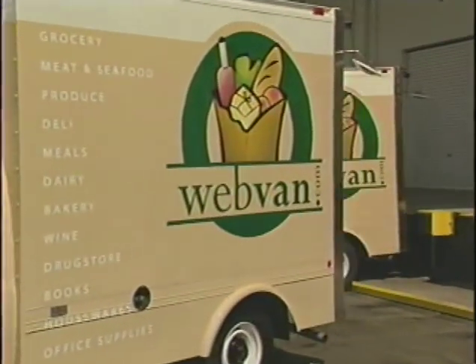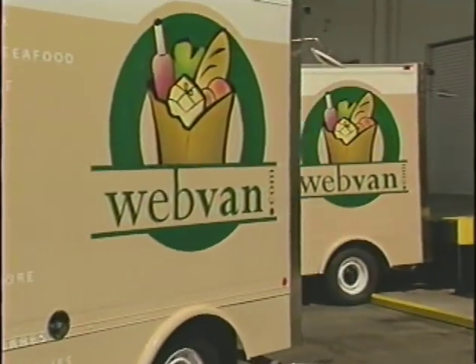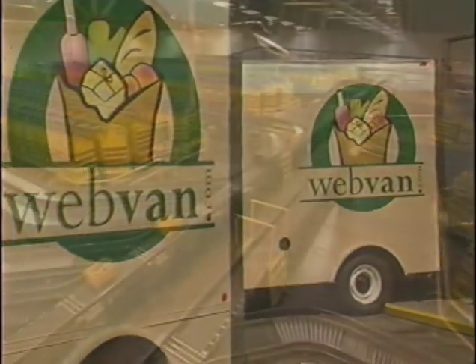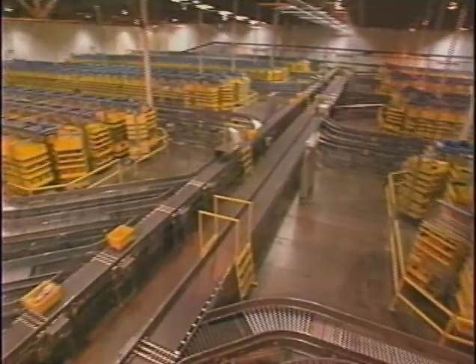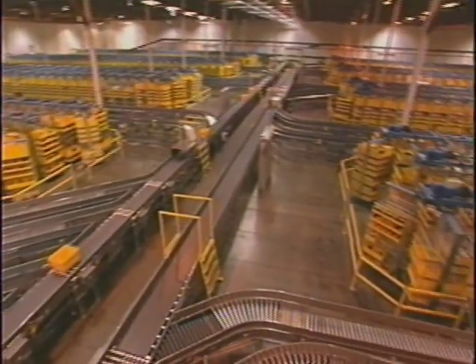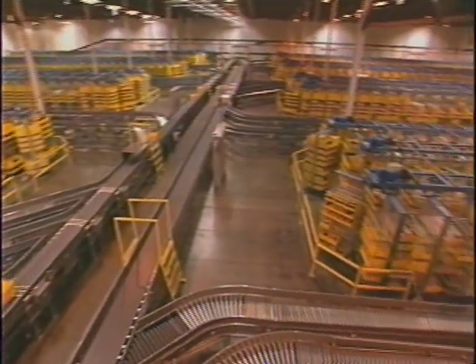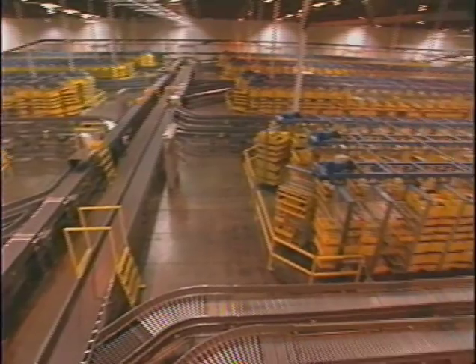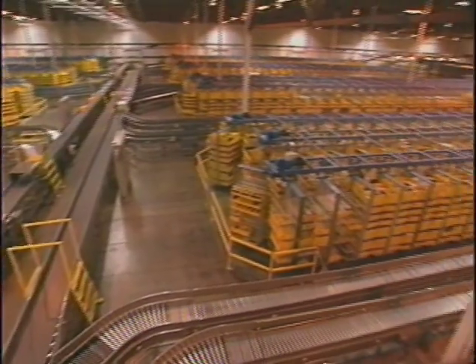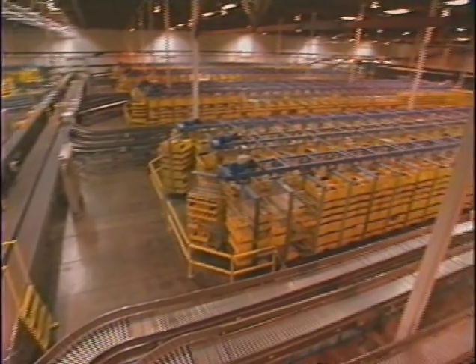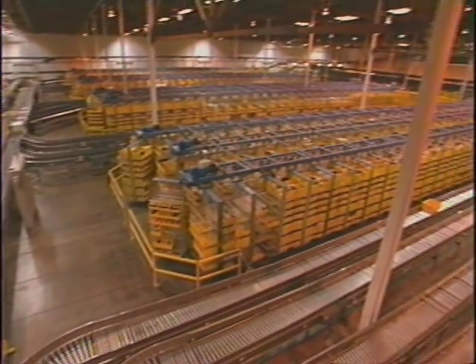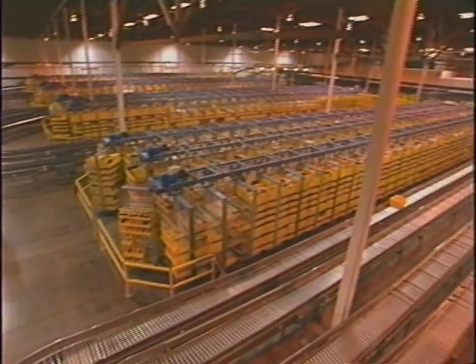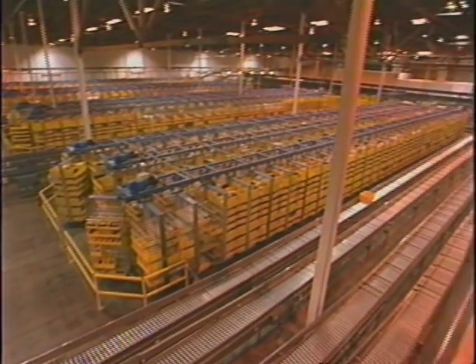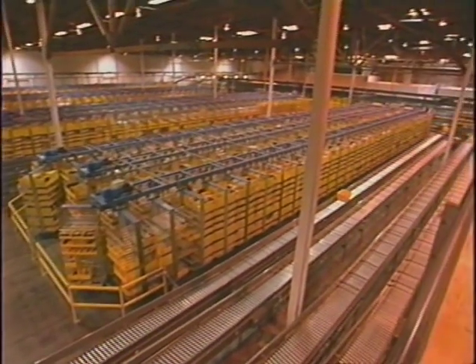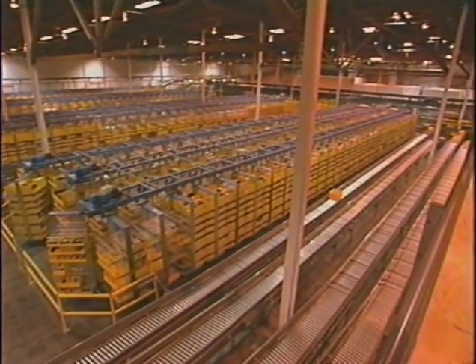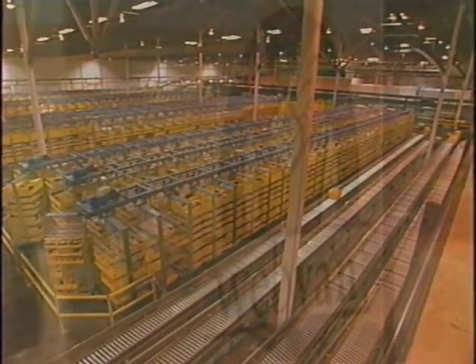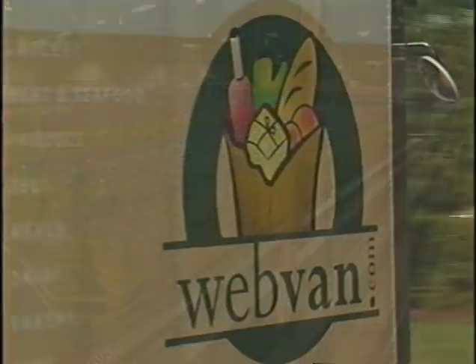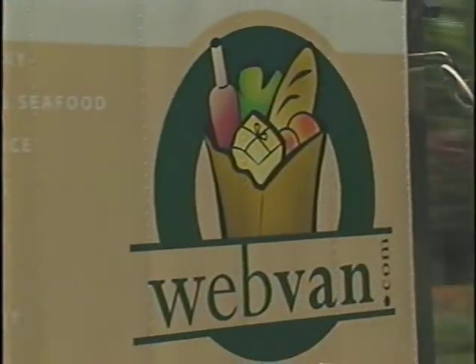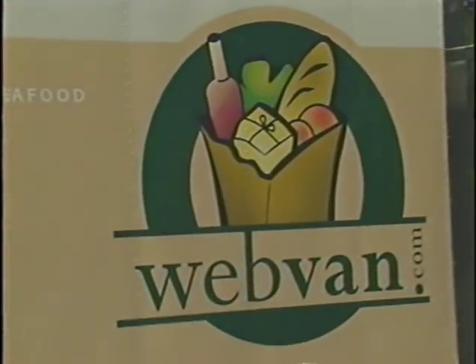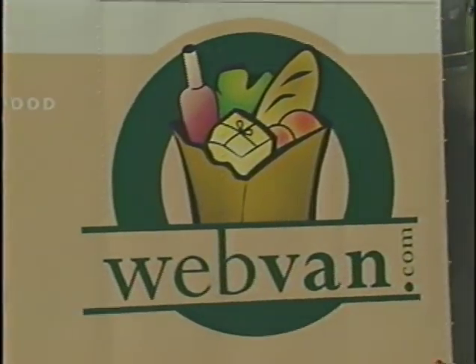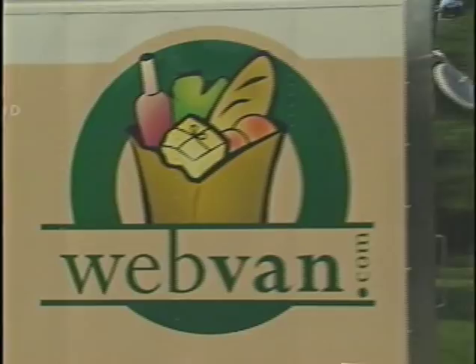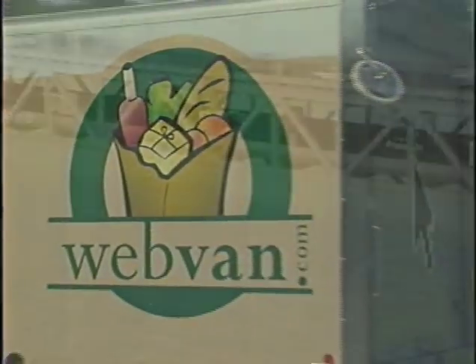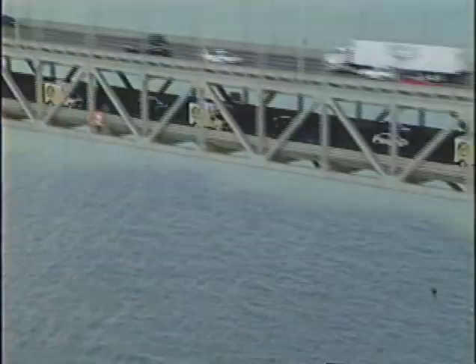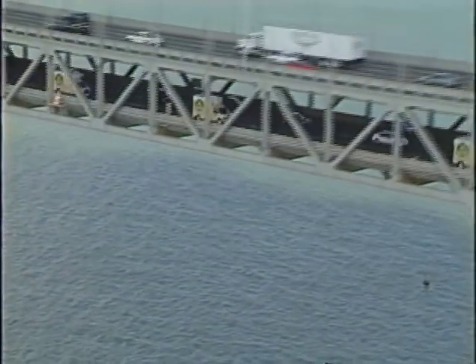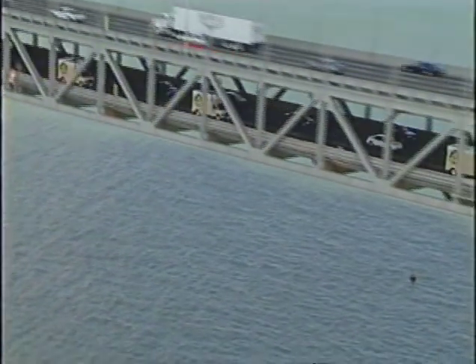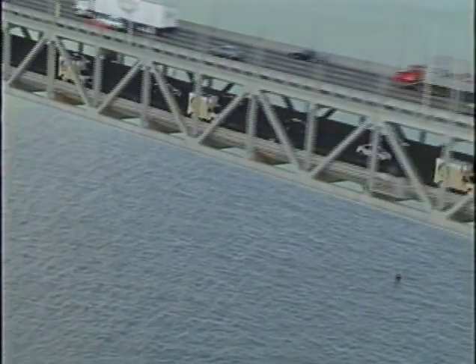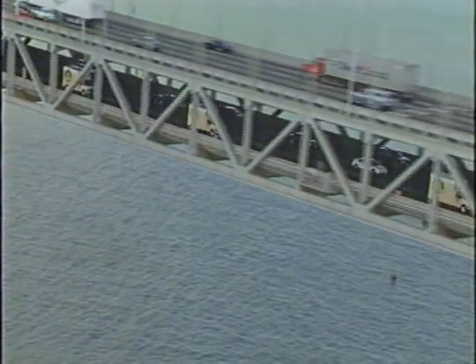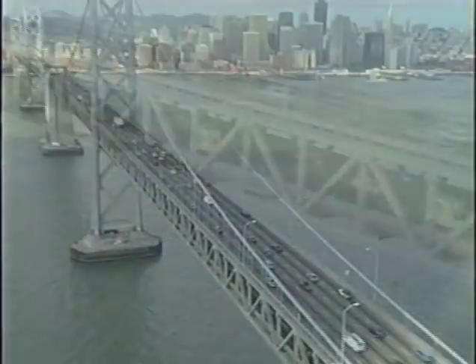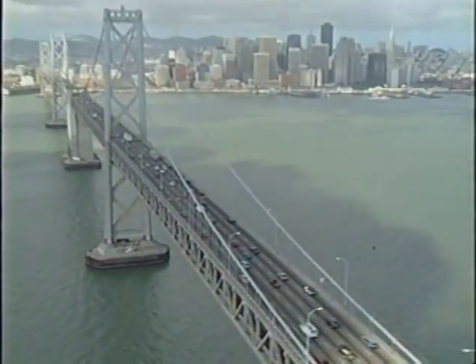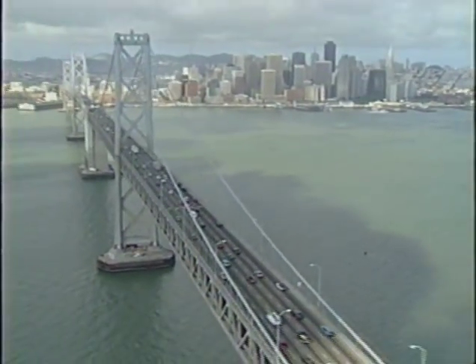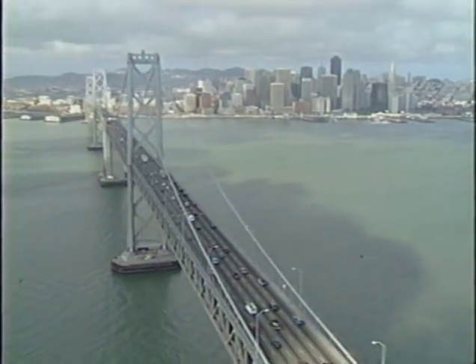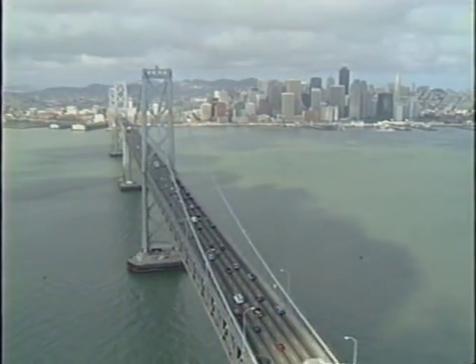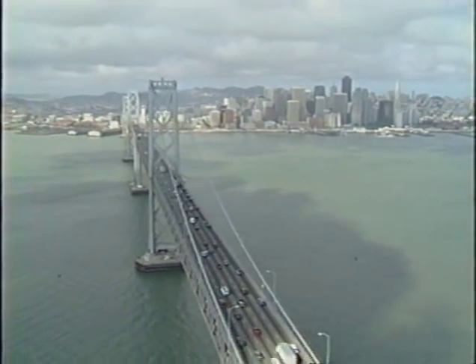Webvan's 330,000 square foot Oakland, California Distribution Center serves a 60 mile radius of the San Francisco Bay Area, the nation's fifth largest metropolitan area.